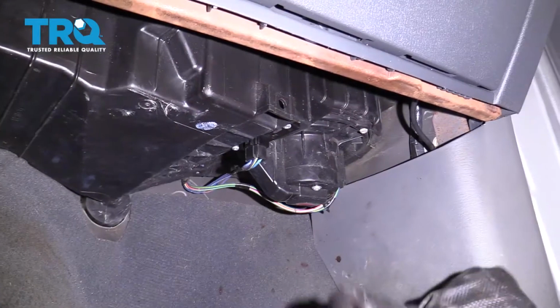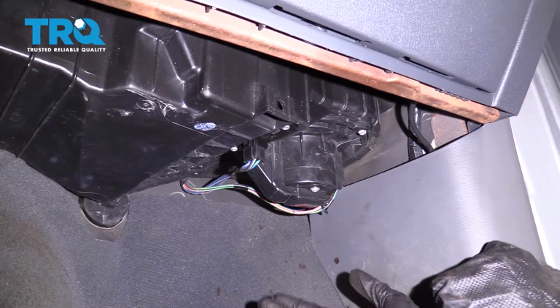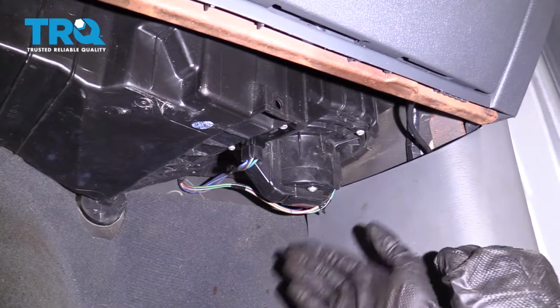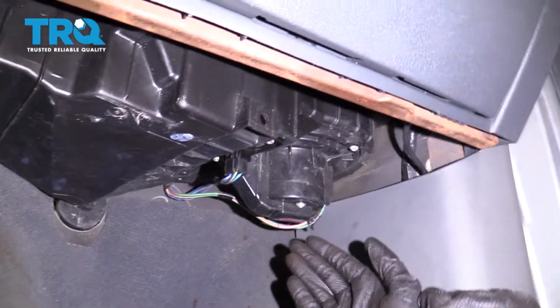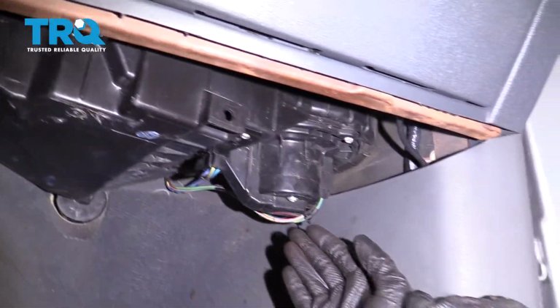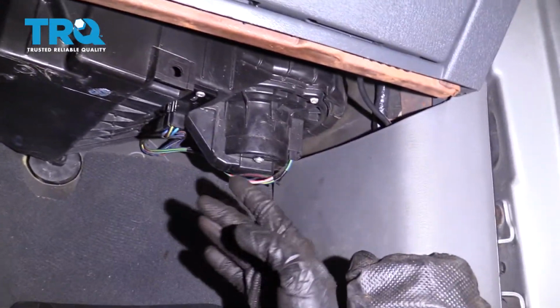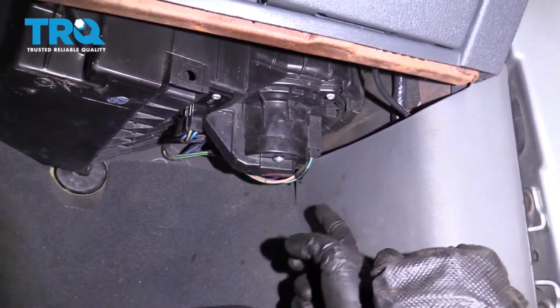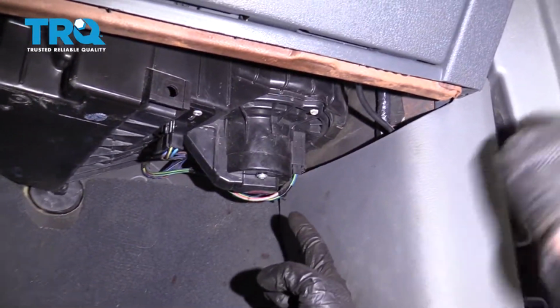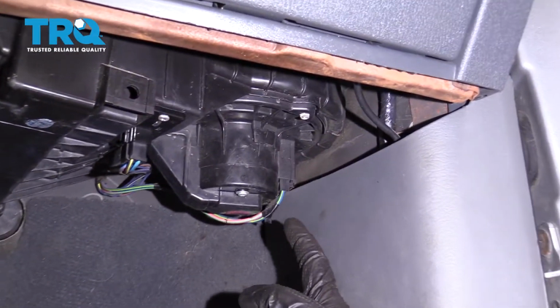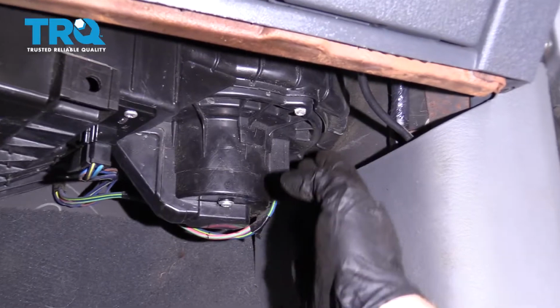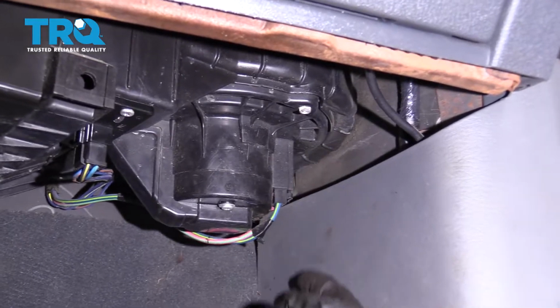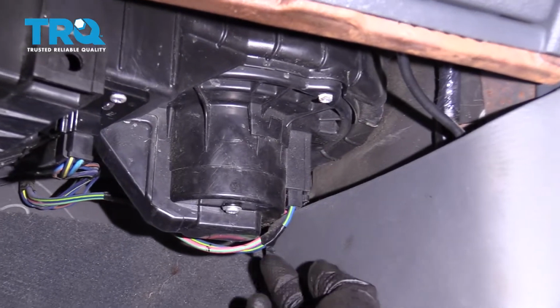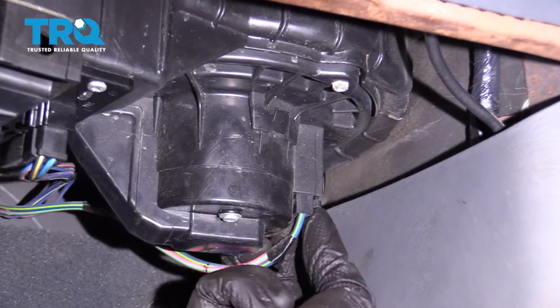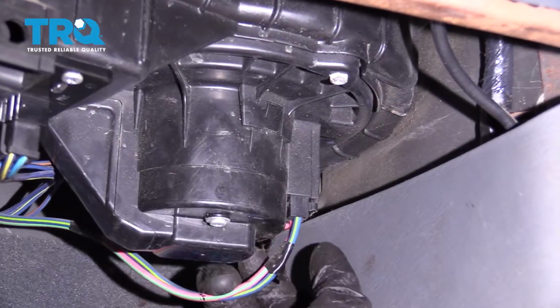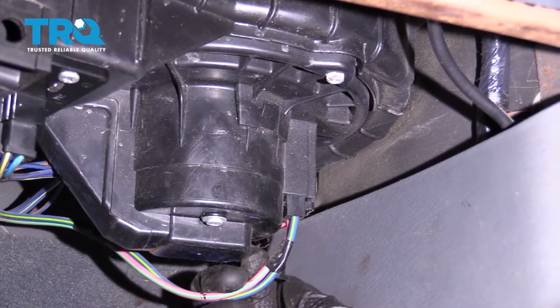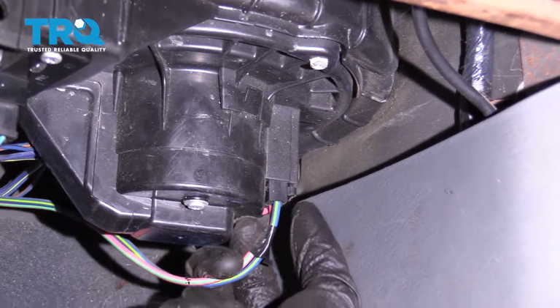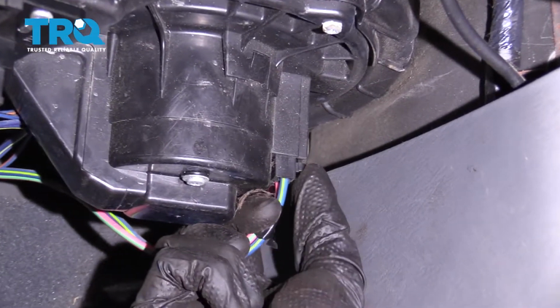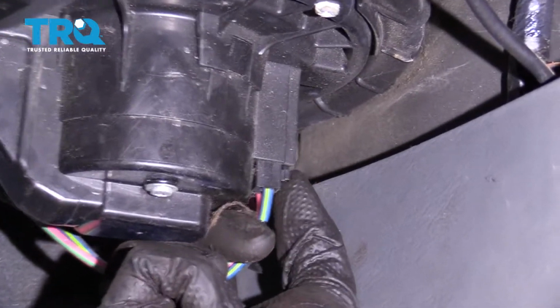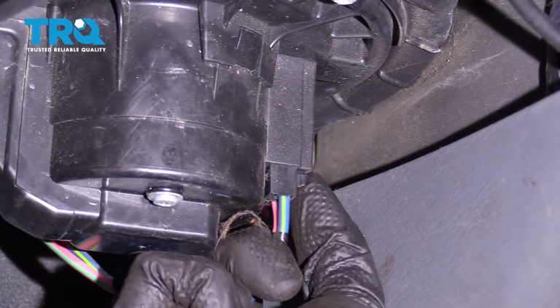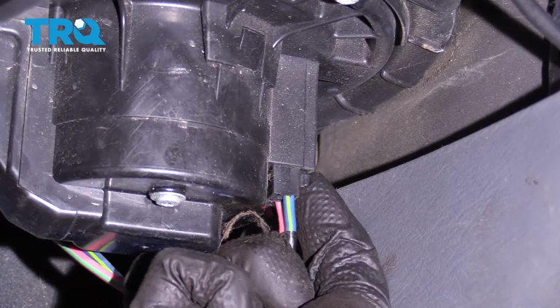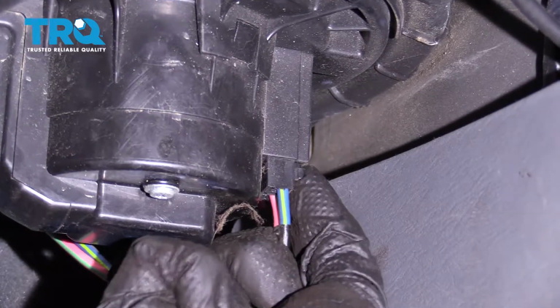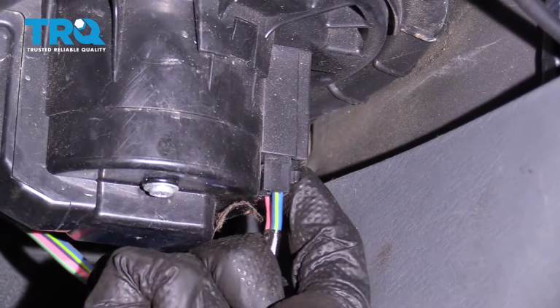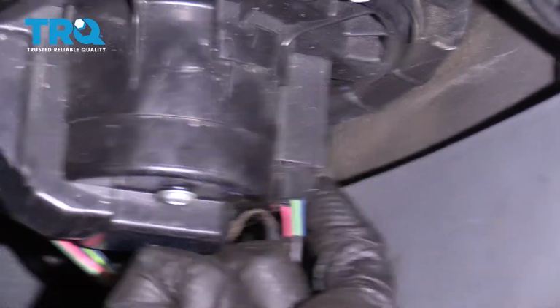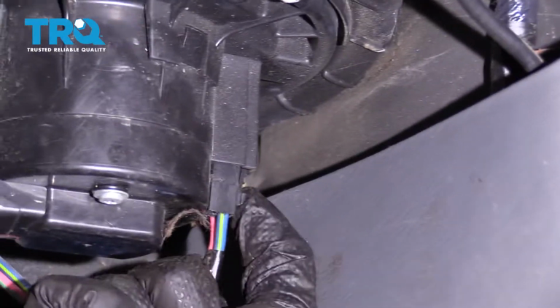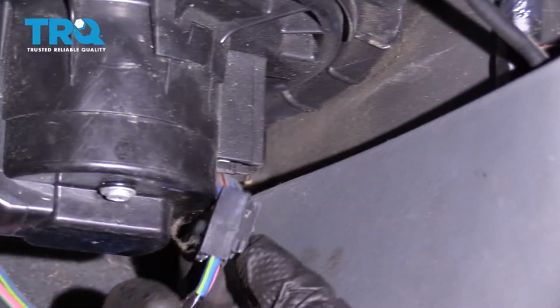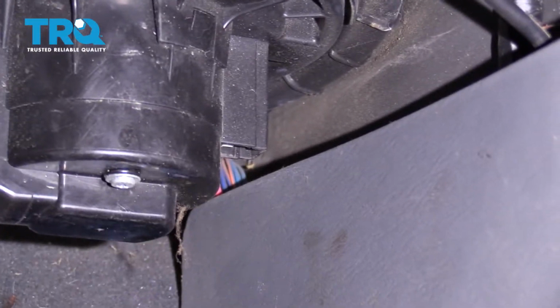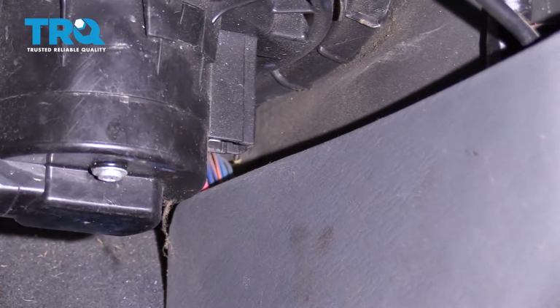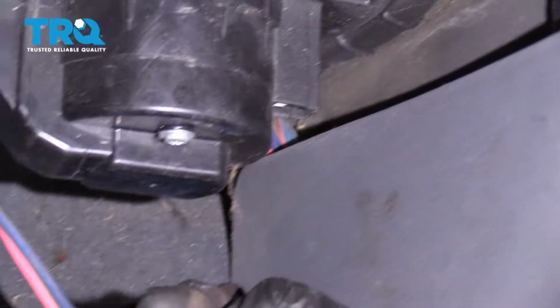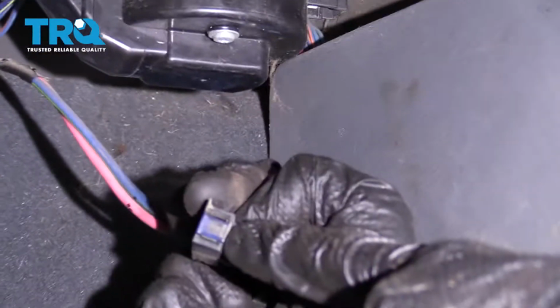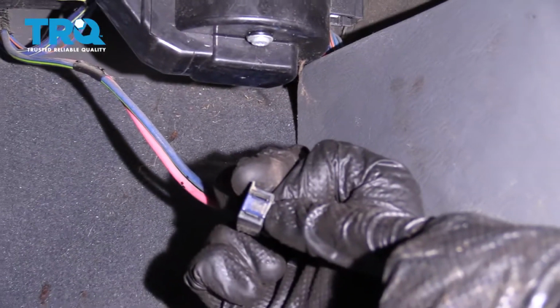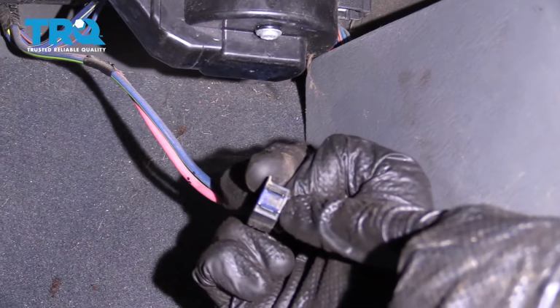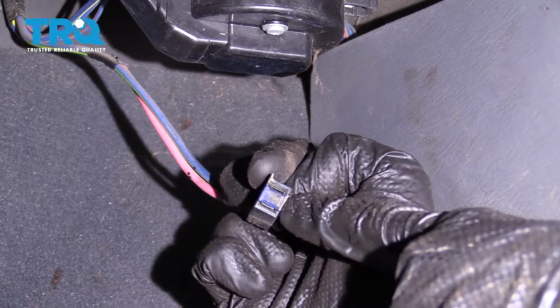All right, friends, to get started on our blower motor, we're going to come right underneath the passenger side of the dash along this kick panel, and you're going to find some wiring. Go ahead and squeeze on the tab for your connector, give it a little wiggle and pull this right down. Take a peek and make sure you don't see any funny colors. This looks great.